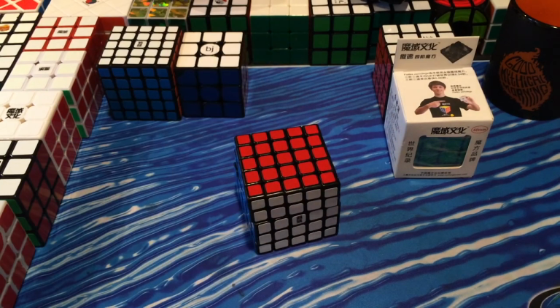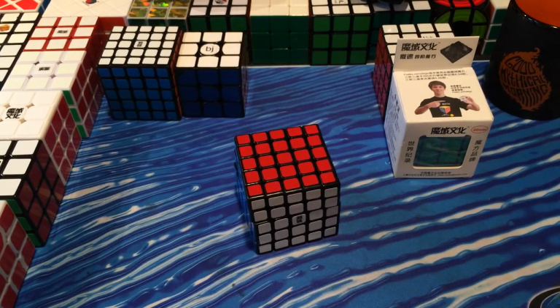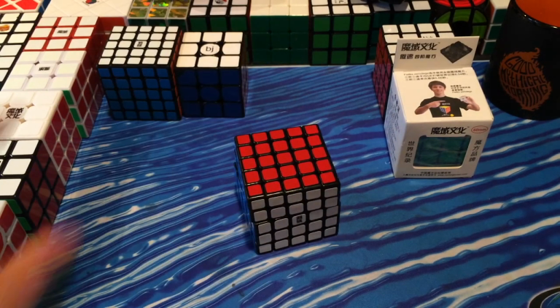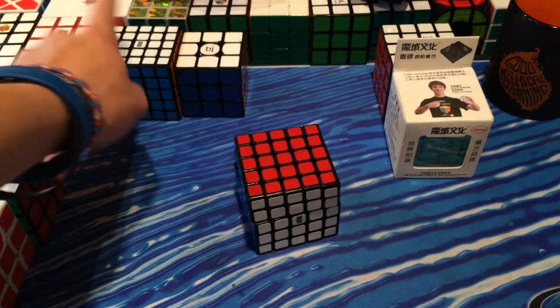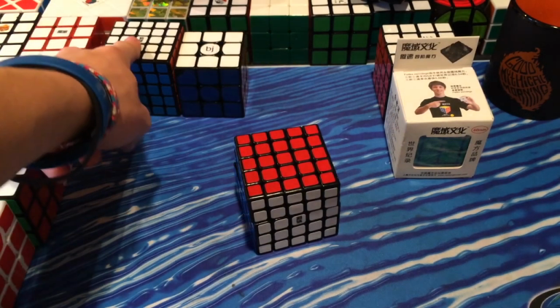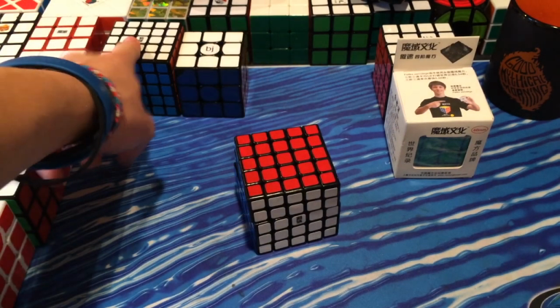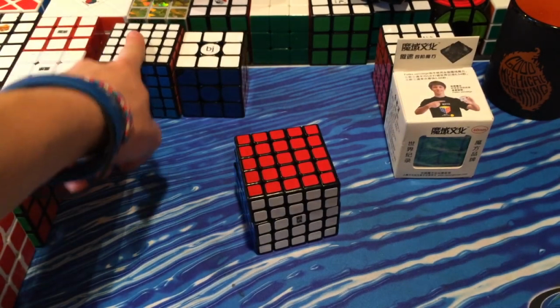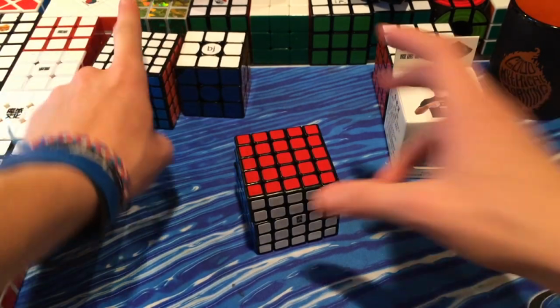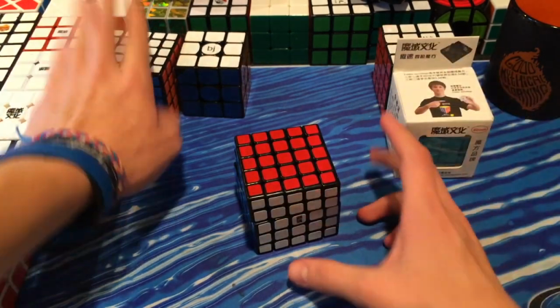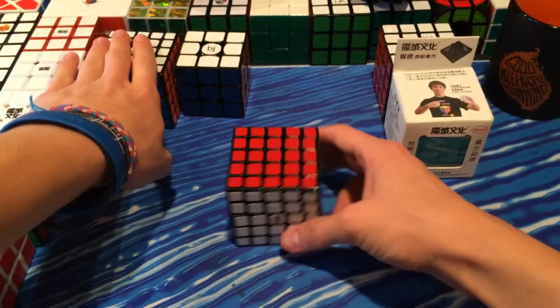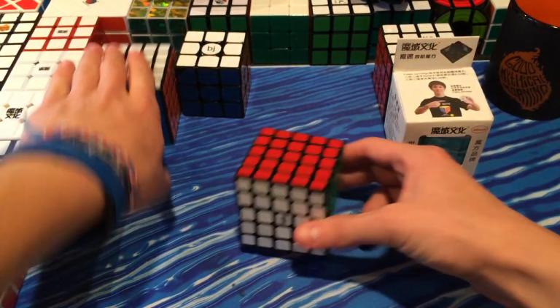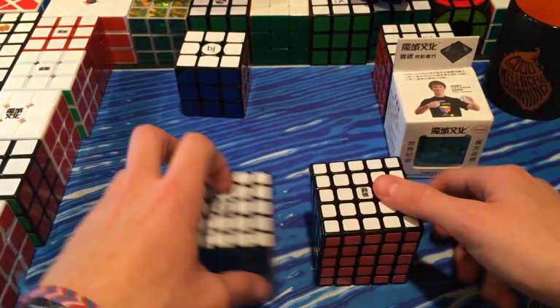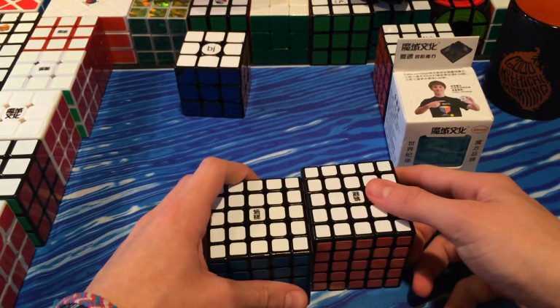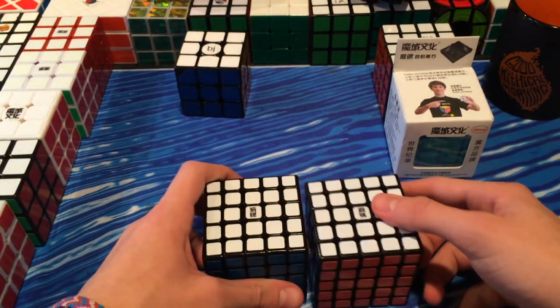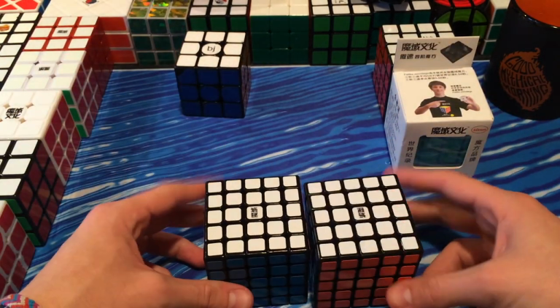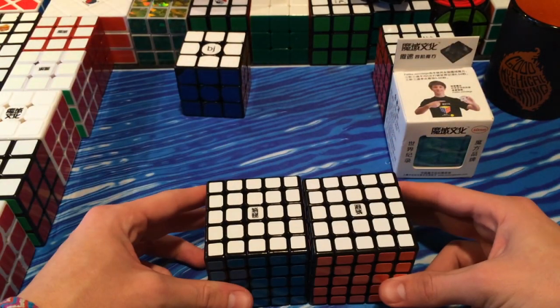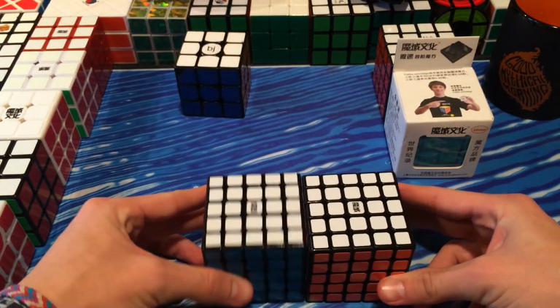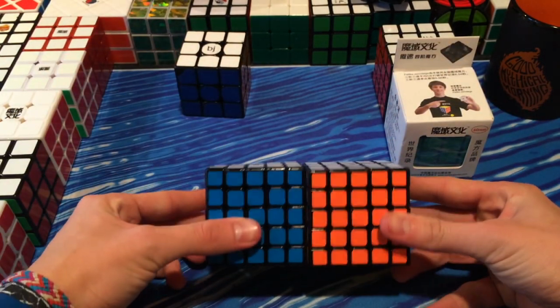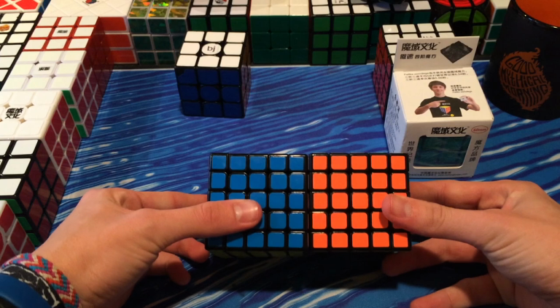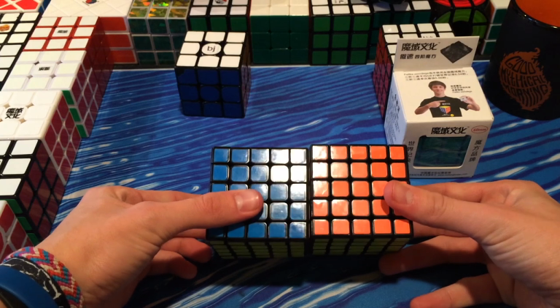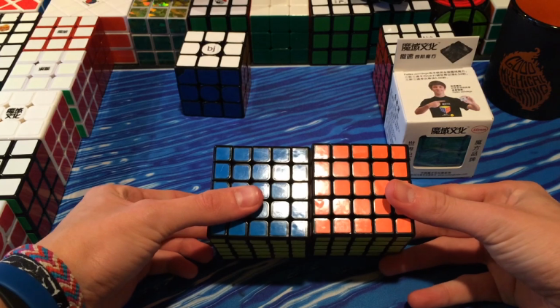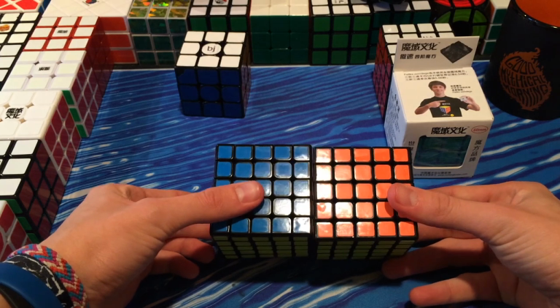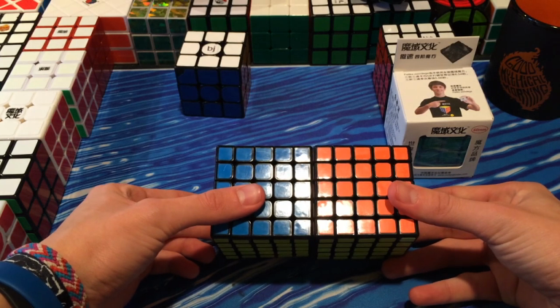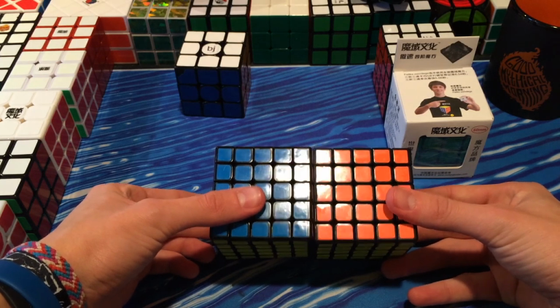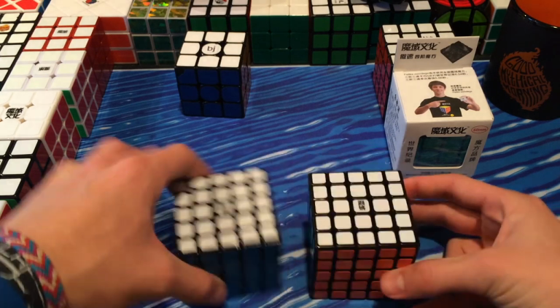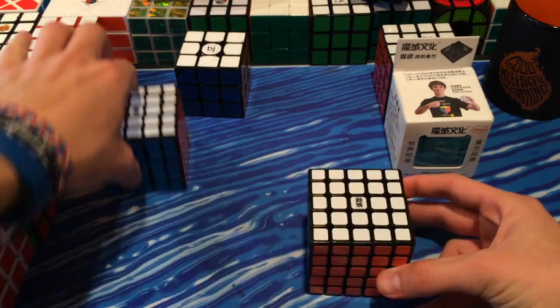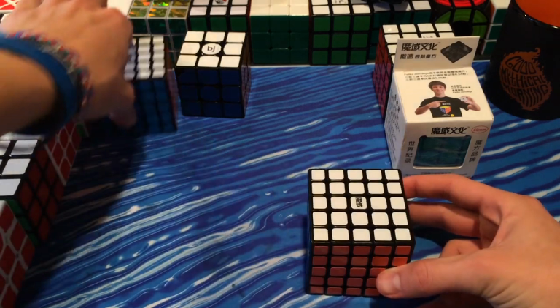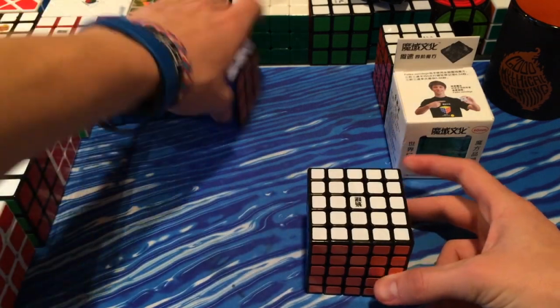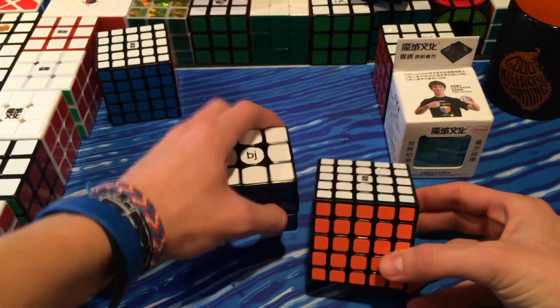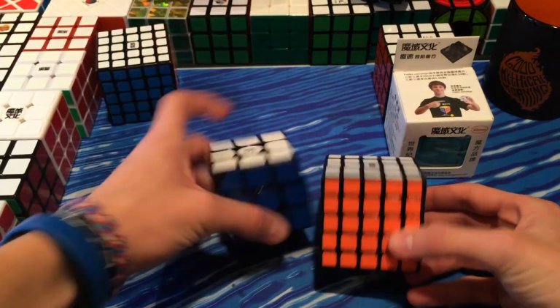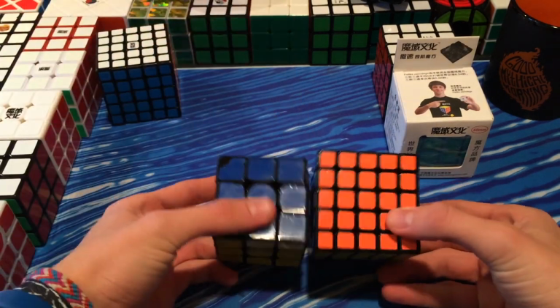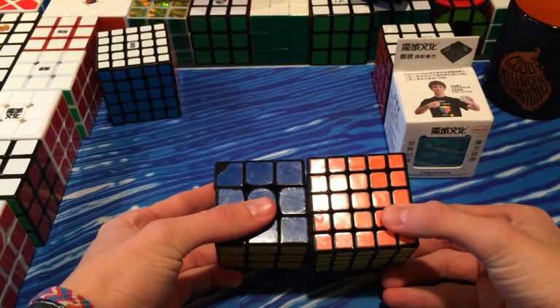And here I have the Aochuang to compare it to. Size comparison — they're the same size. Compared to a 57mm as well.